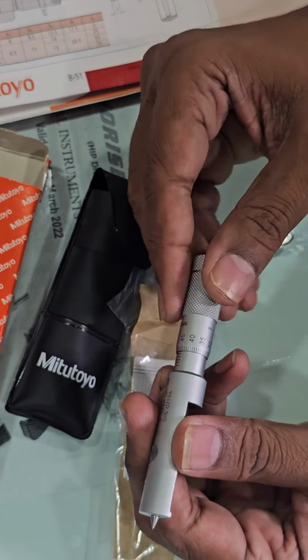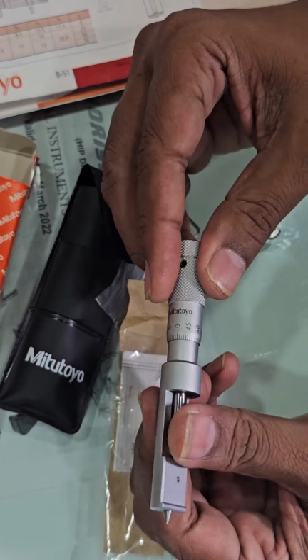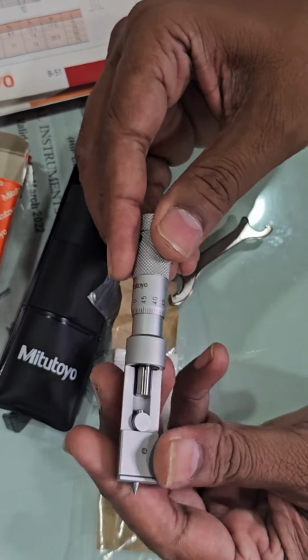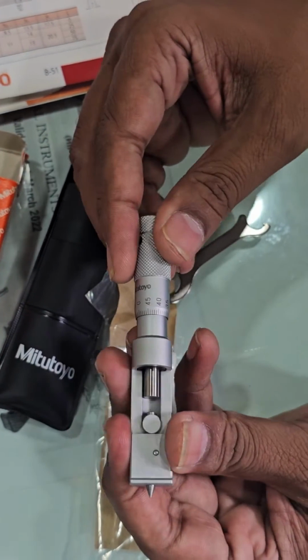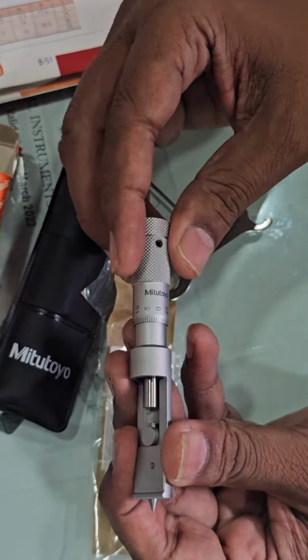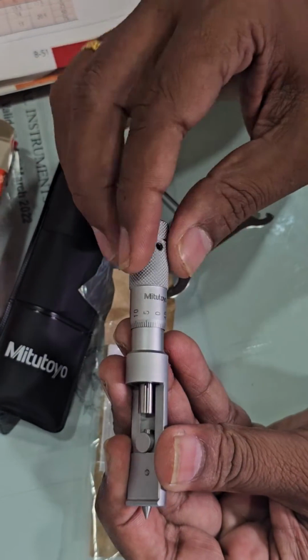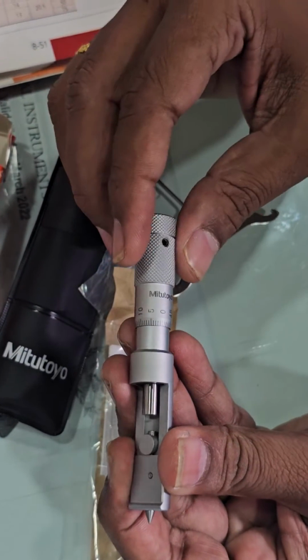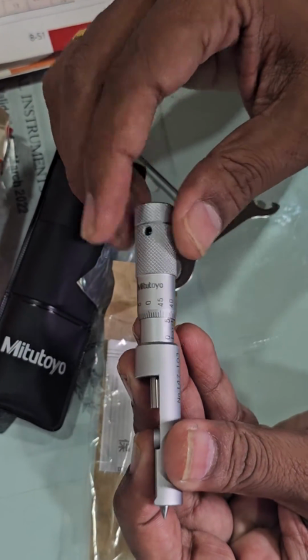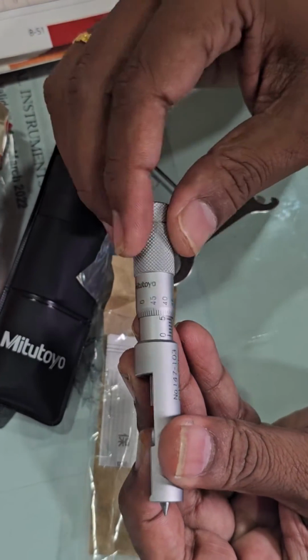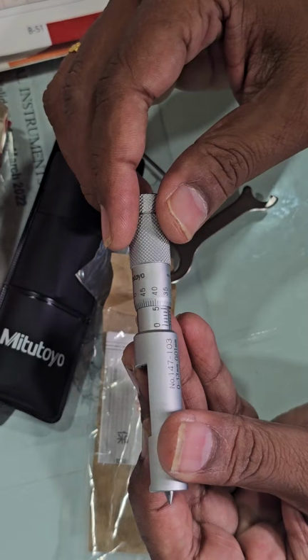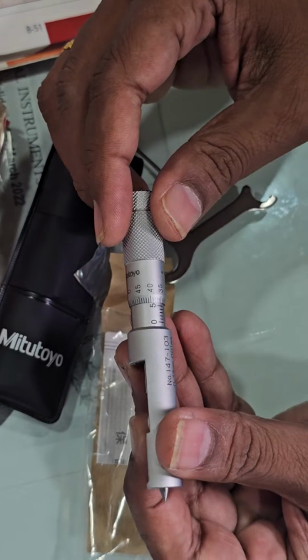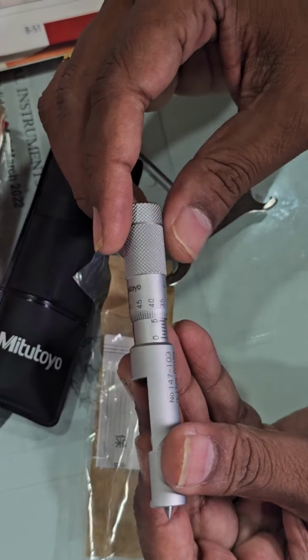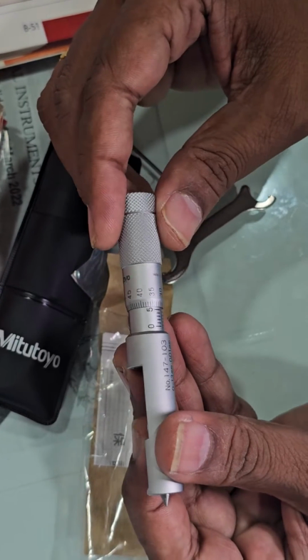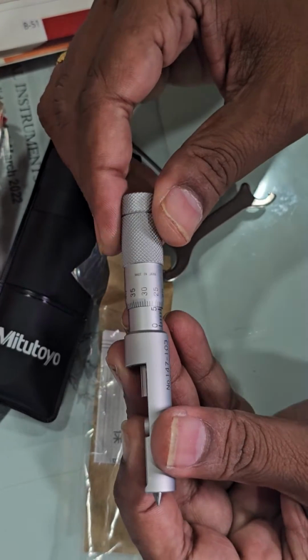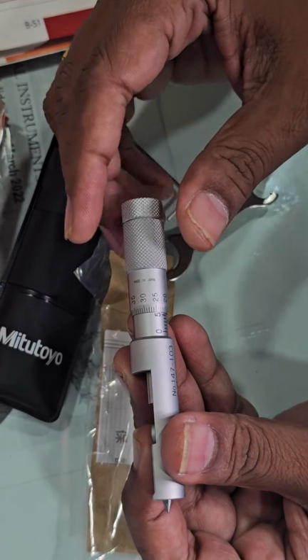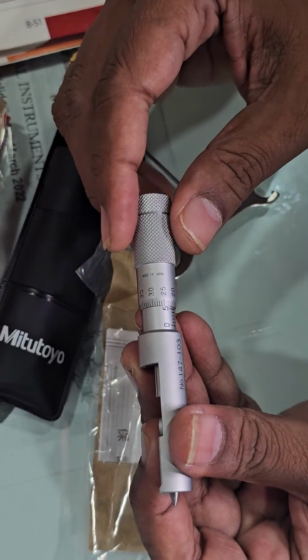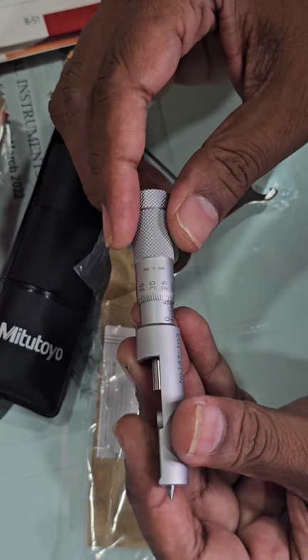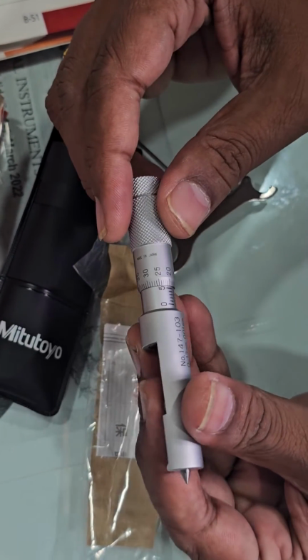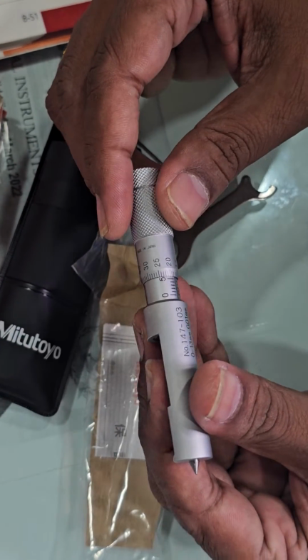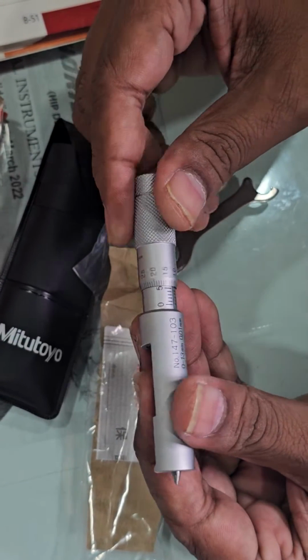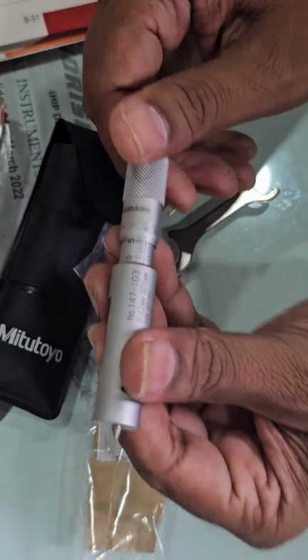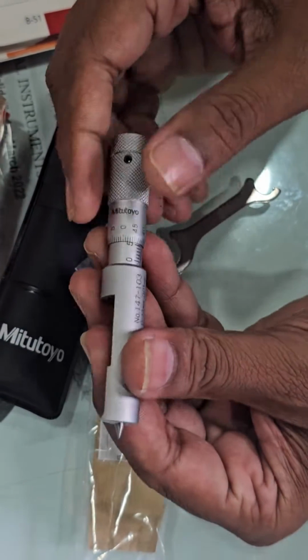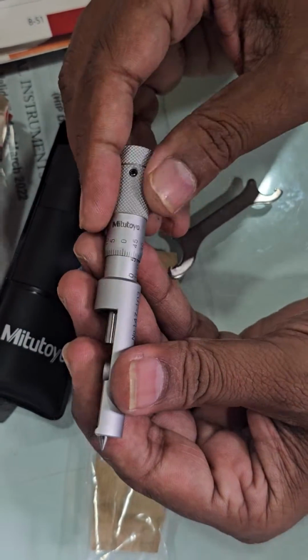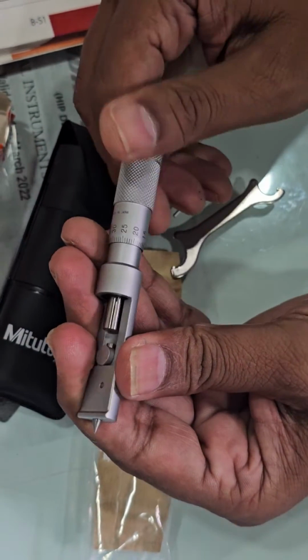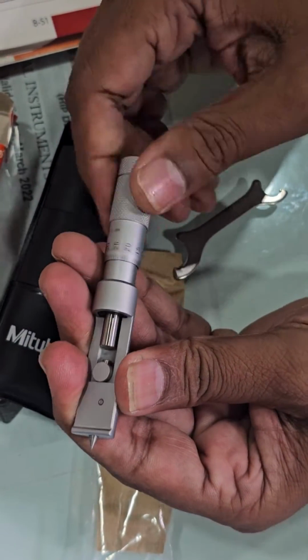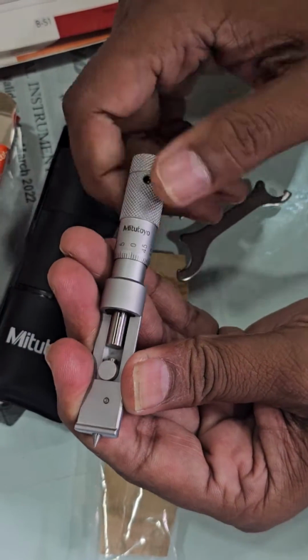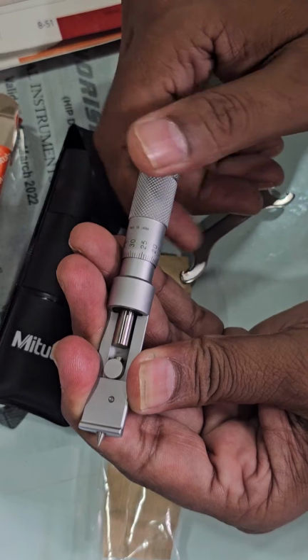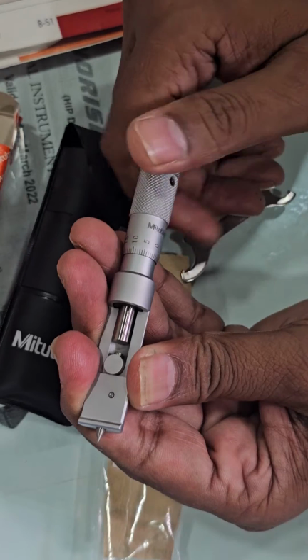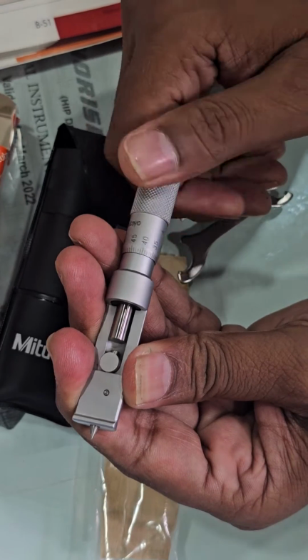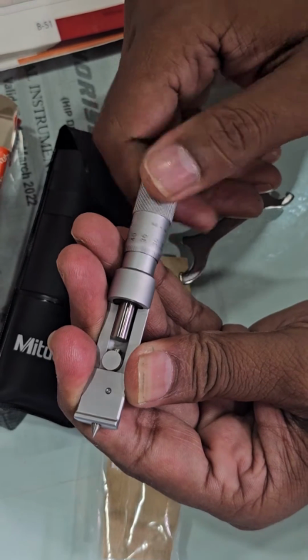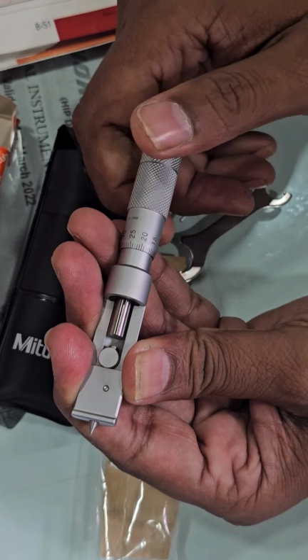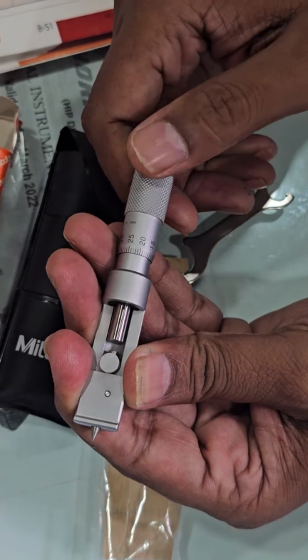With the help of this micrometer, you can check the steel cans' diameter, width, and depth.